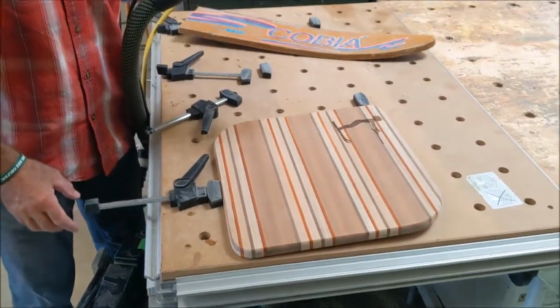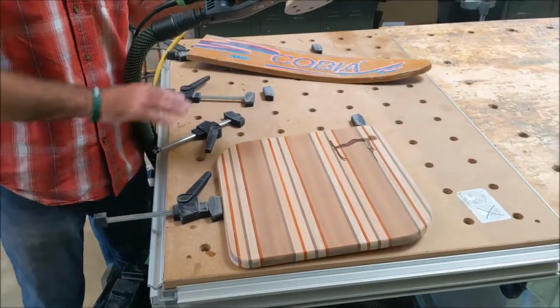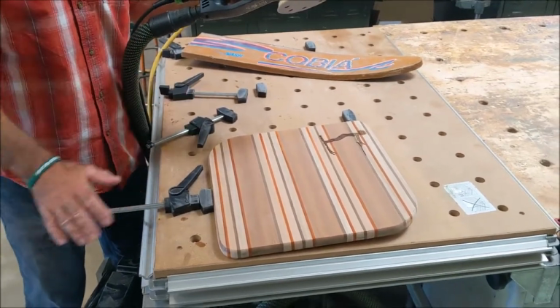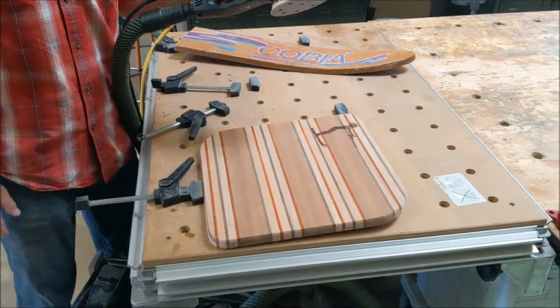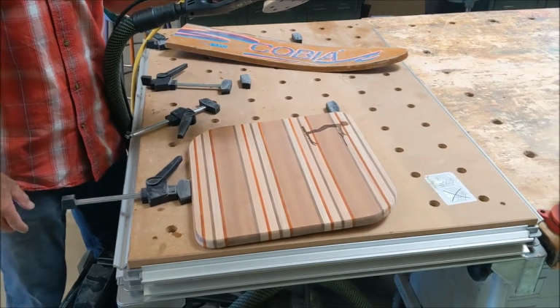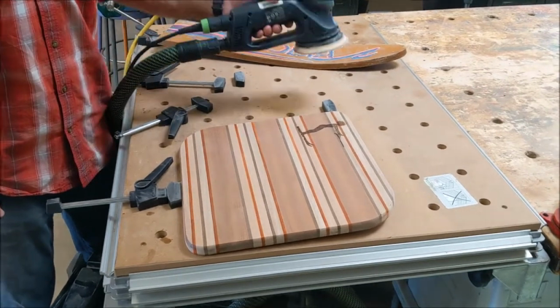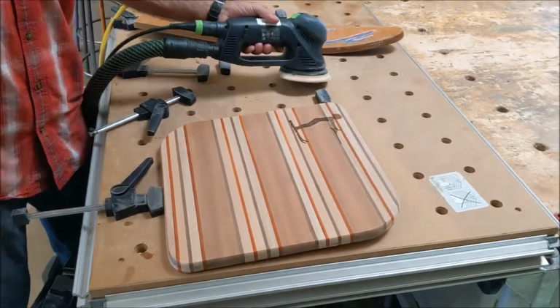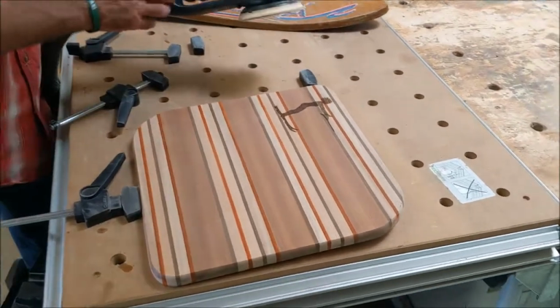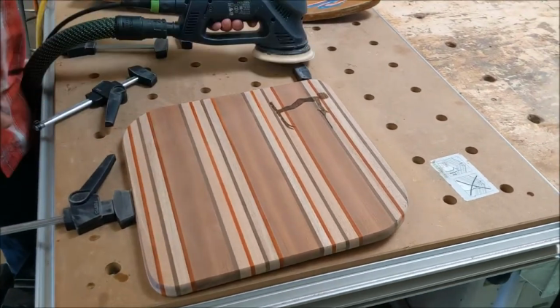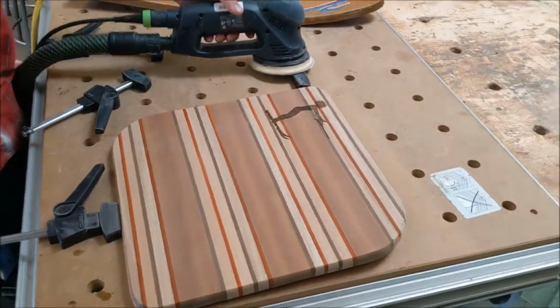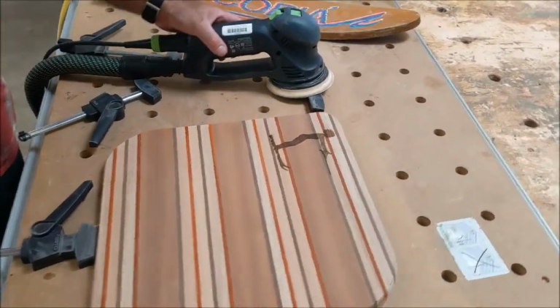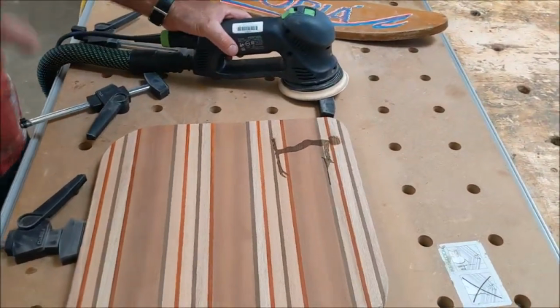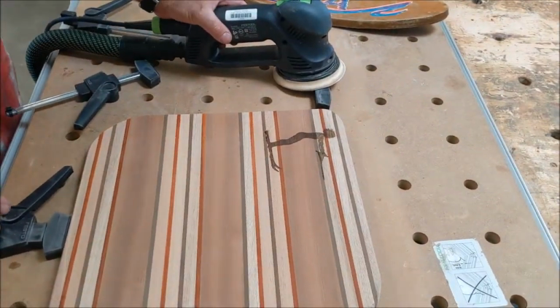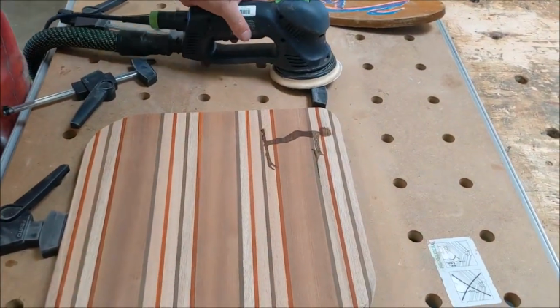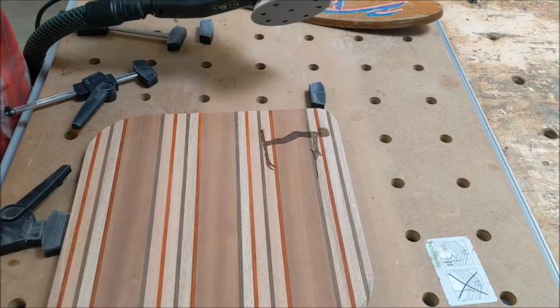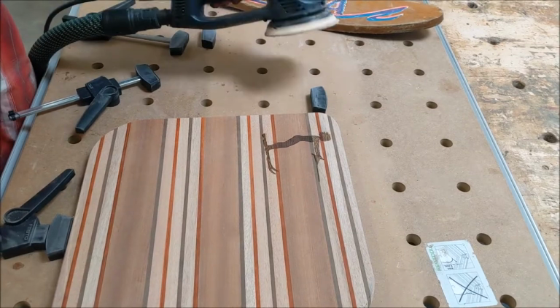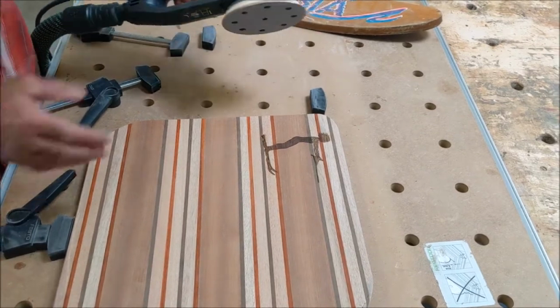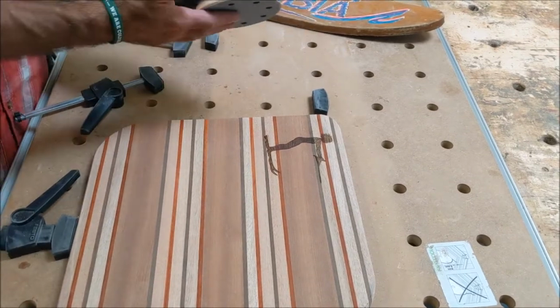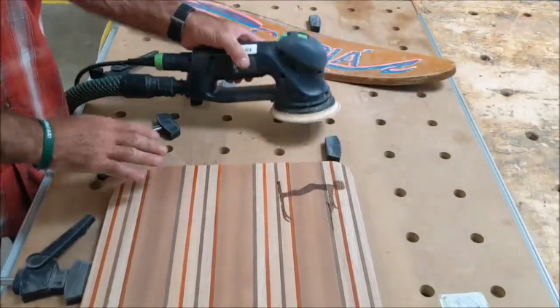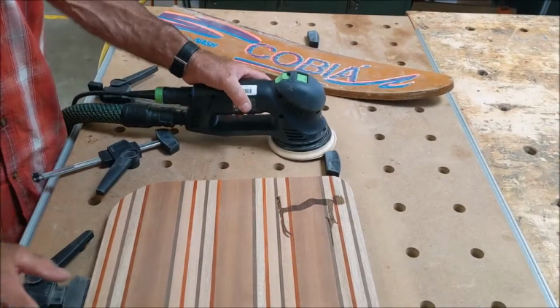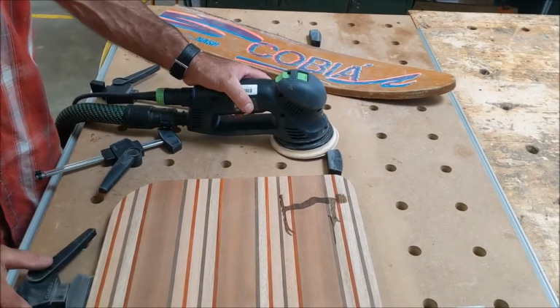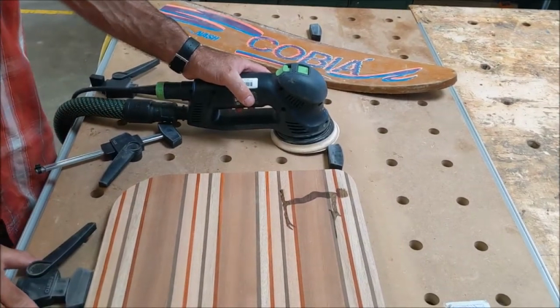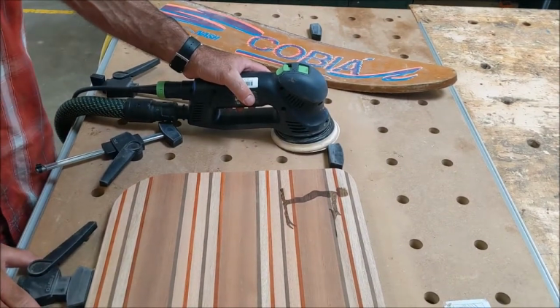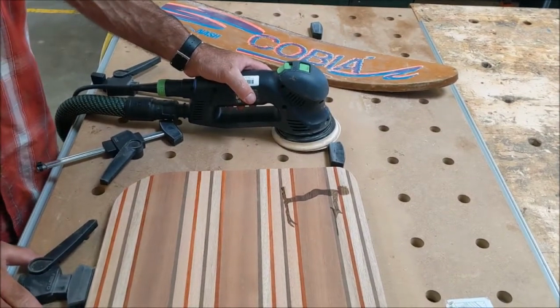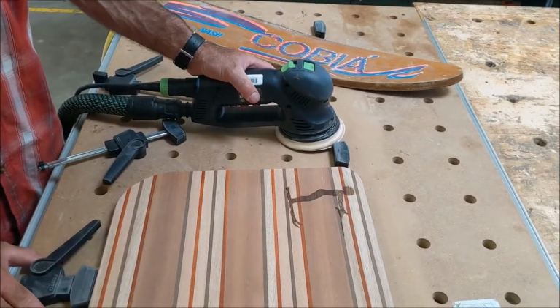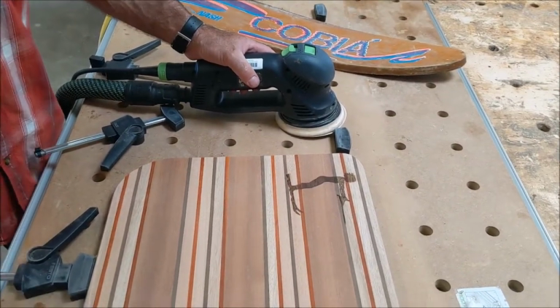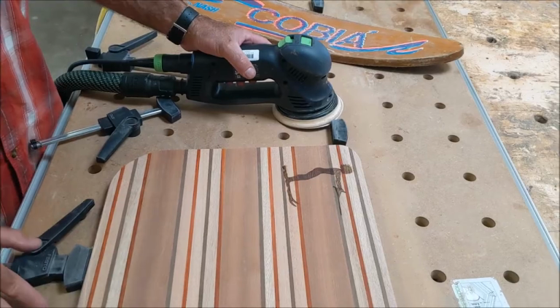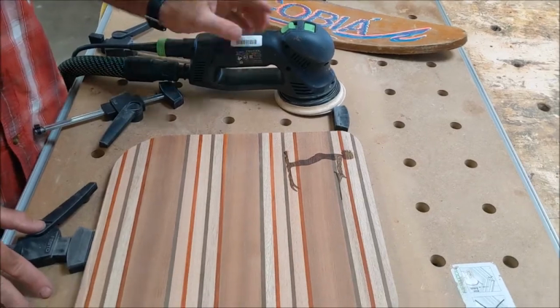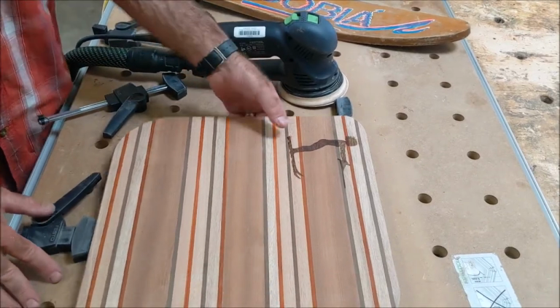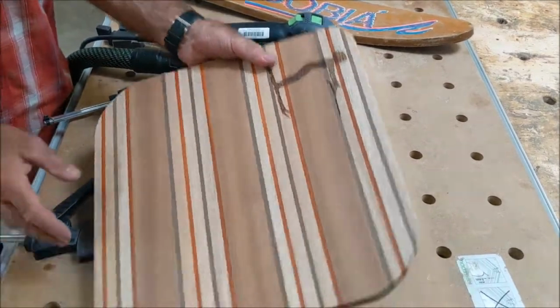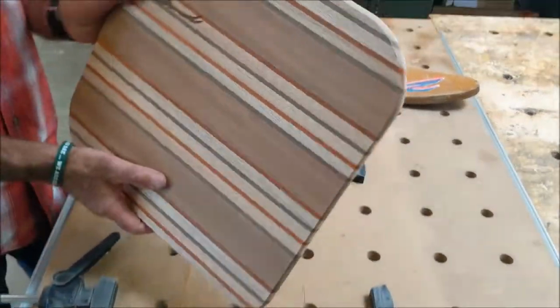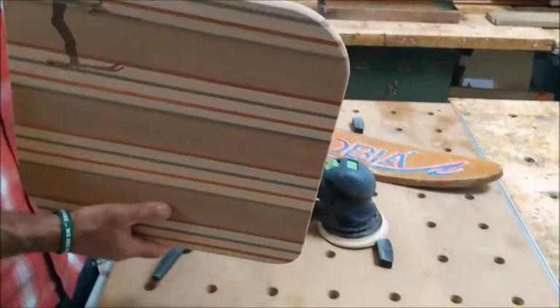That's the finish sanding coat with my Festool Rotex. I love this tool — I'll put a link in the description. This is the best sander ever. You go through the grits and it's probably ten times faster than a random orbital sander.